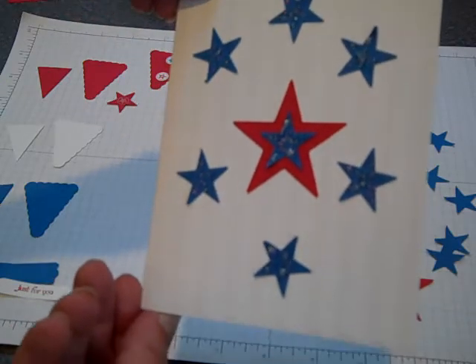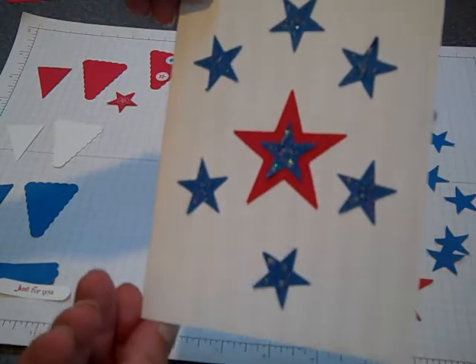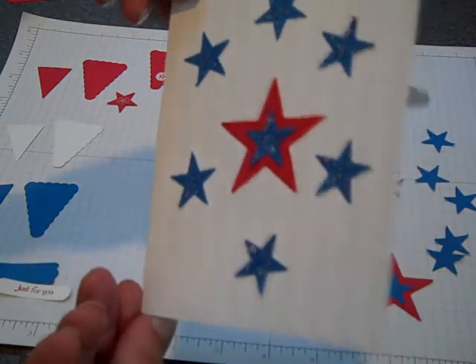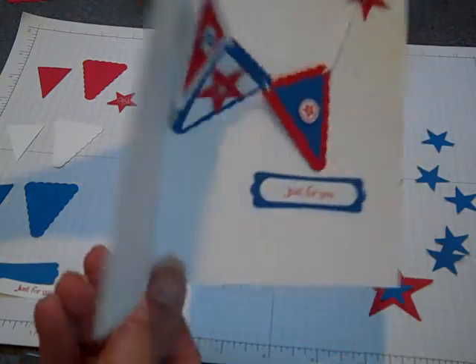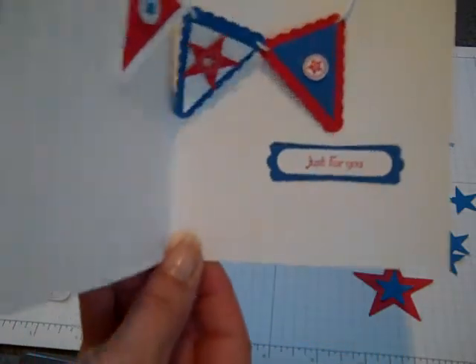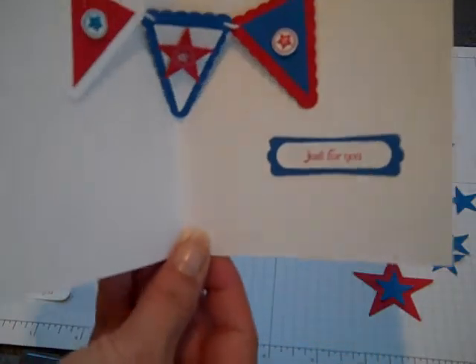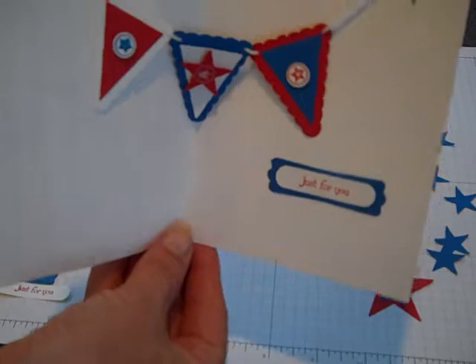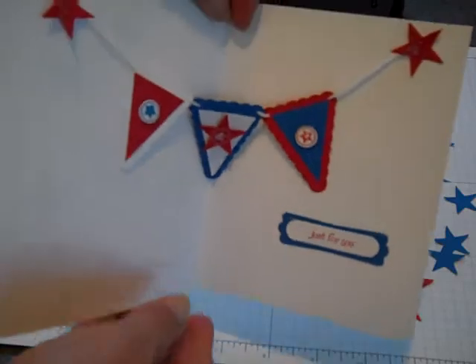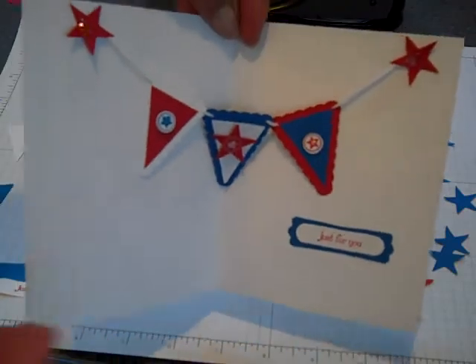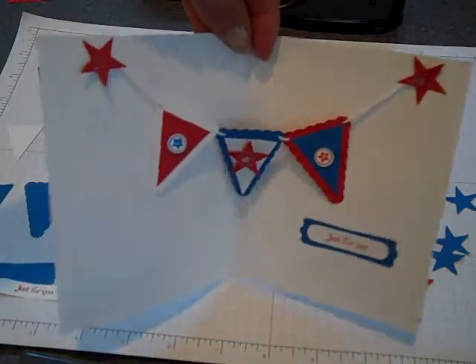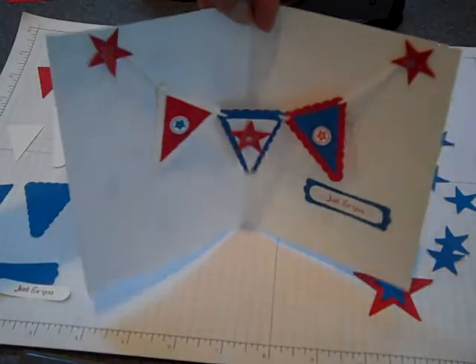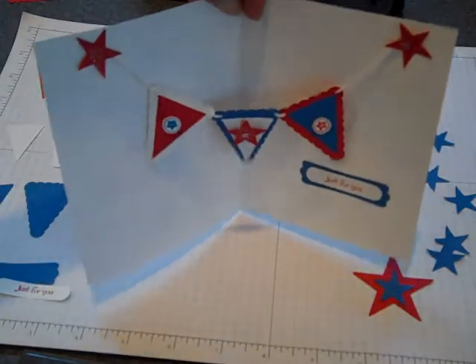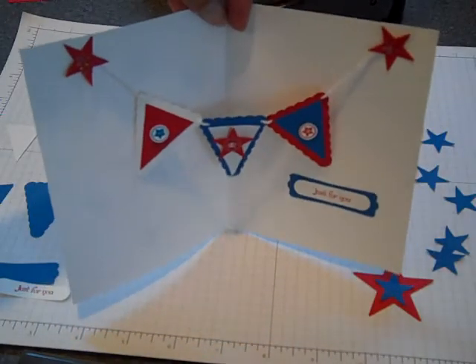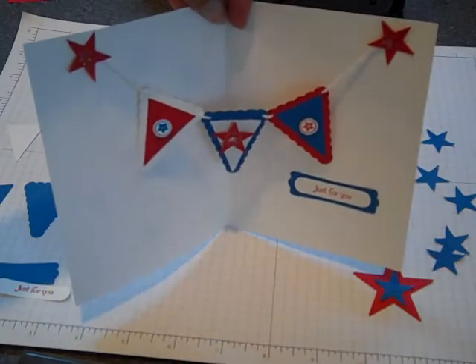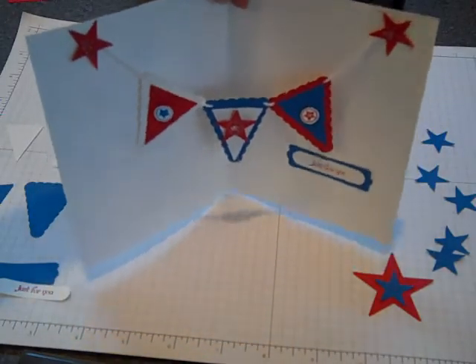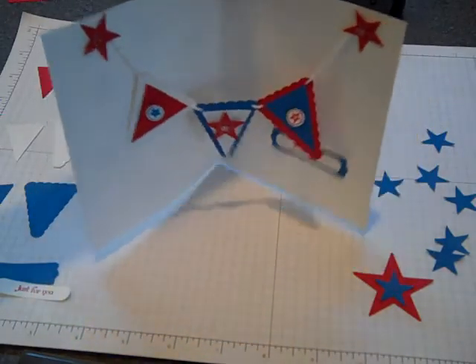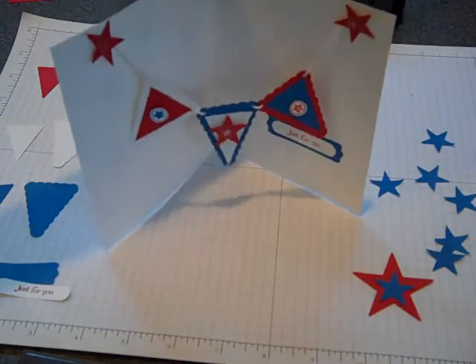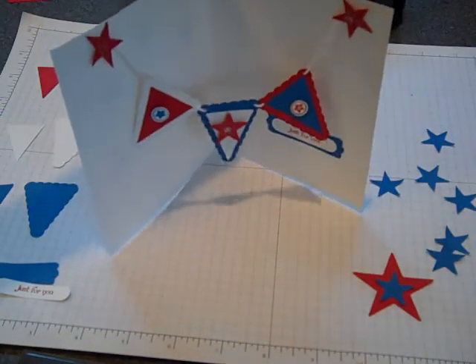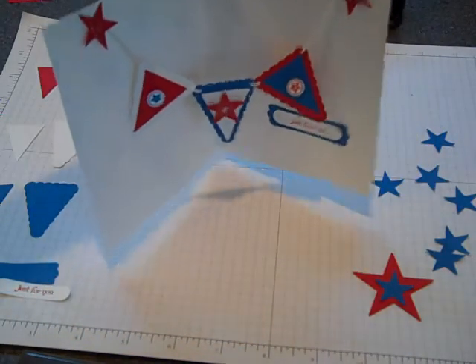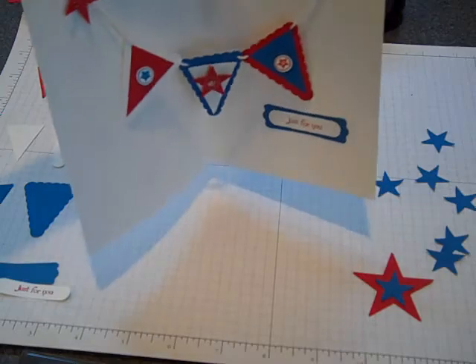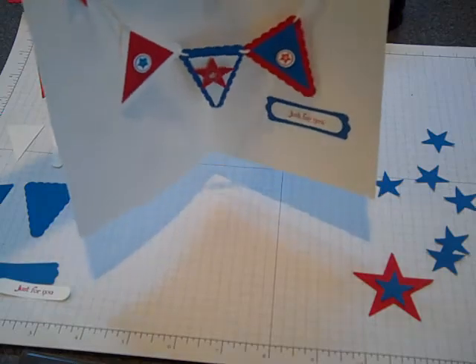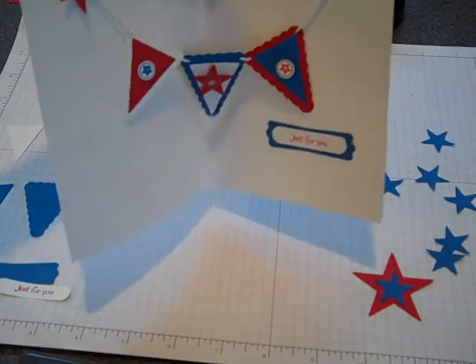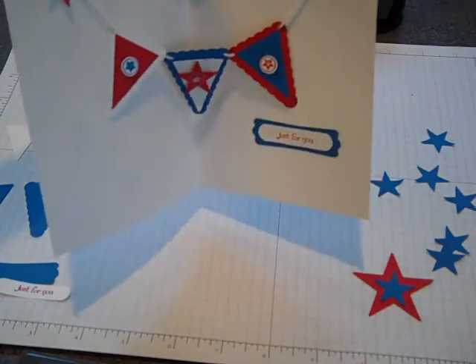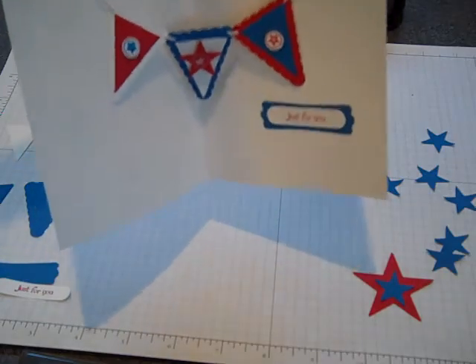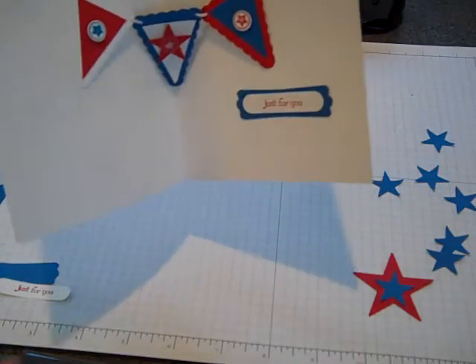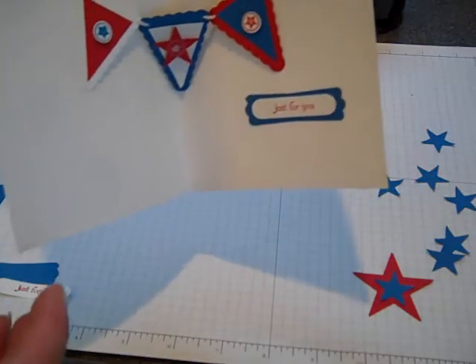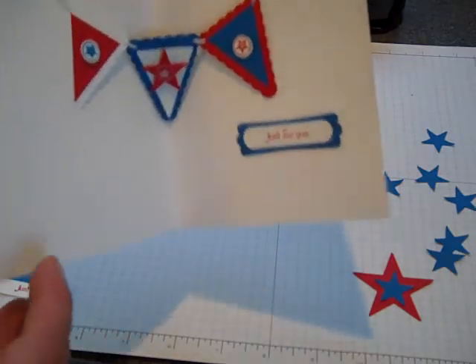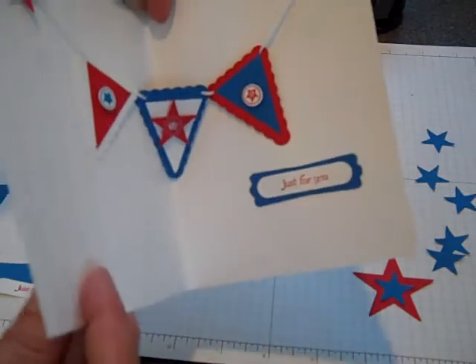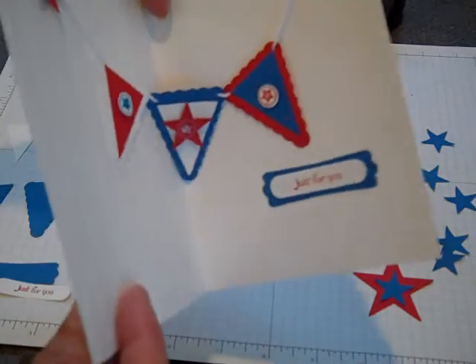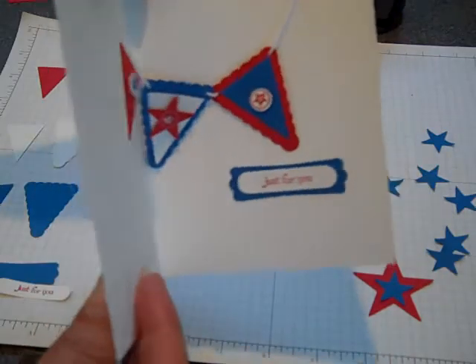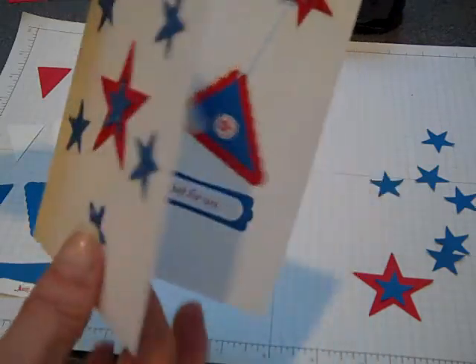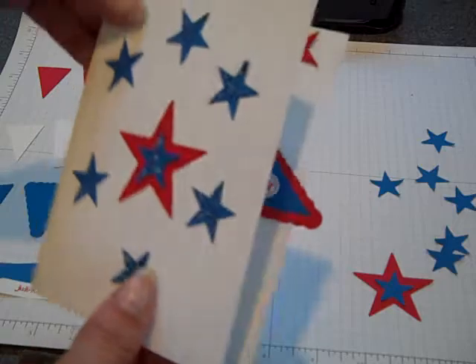And on mine, when you open it up, there's a little banner that greets you. So when you're sitting it up, you can leave it open and have a little 4th of July banner or patriotic banner. So let's get started making this card.